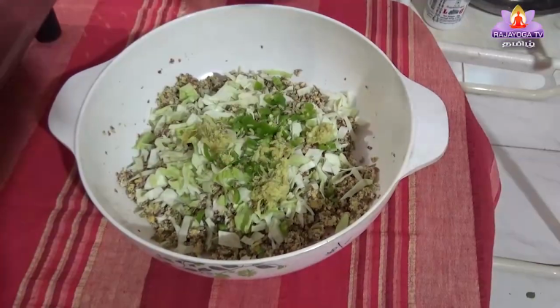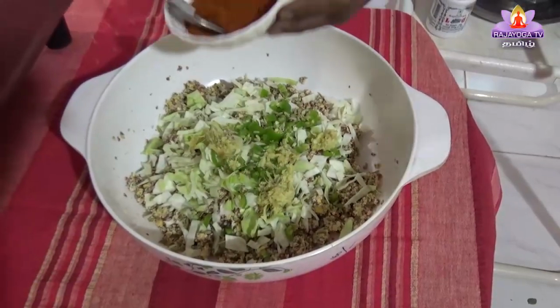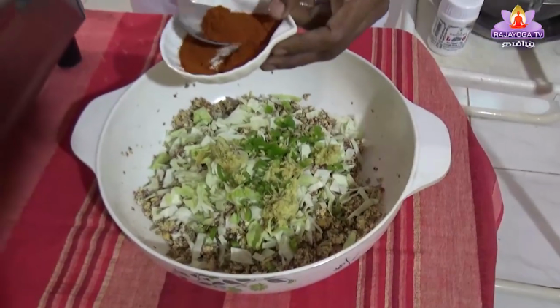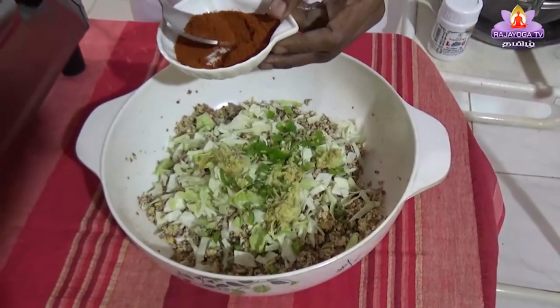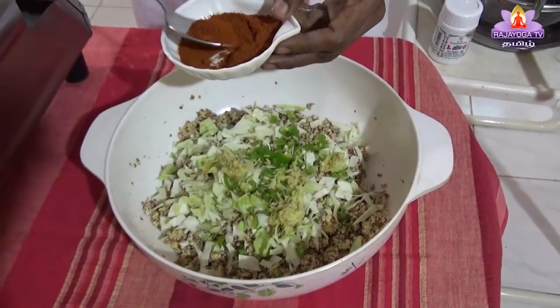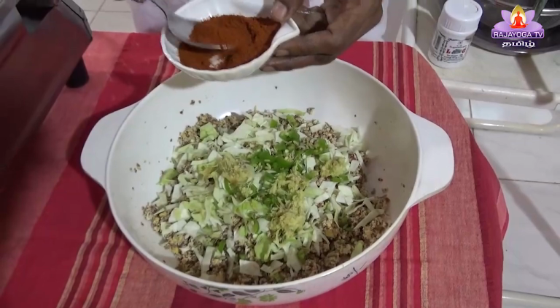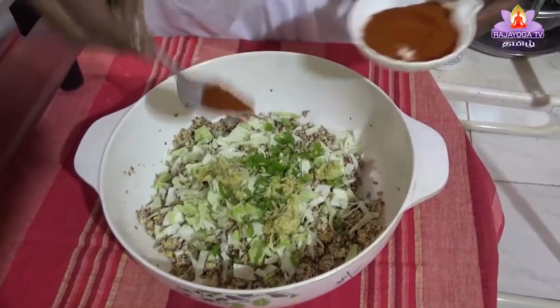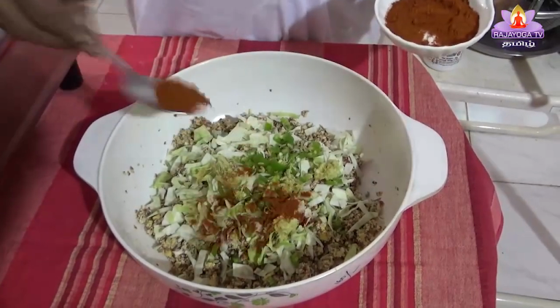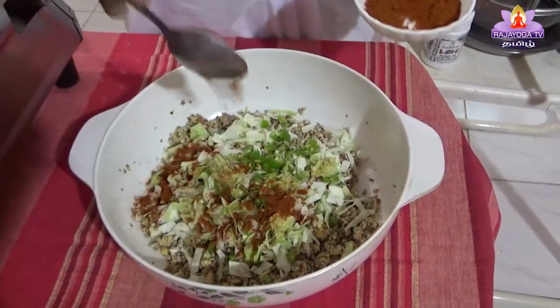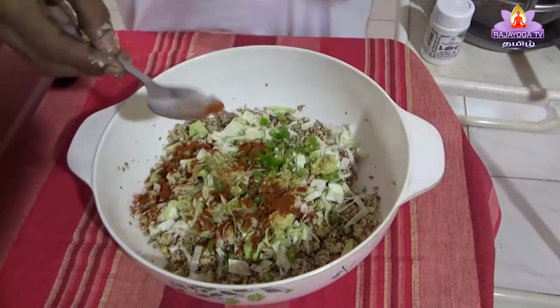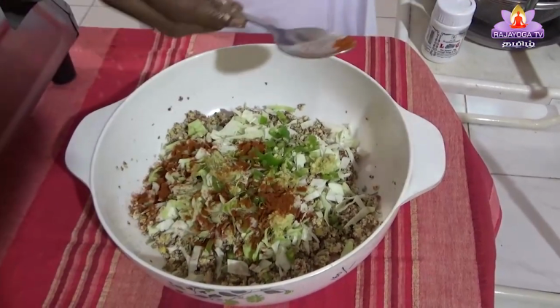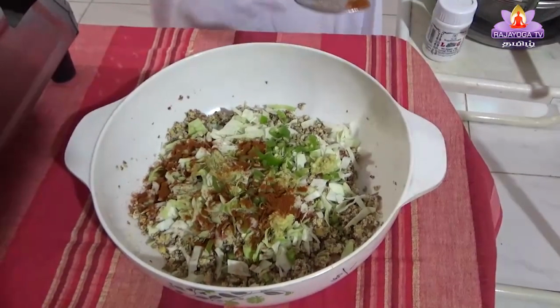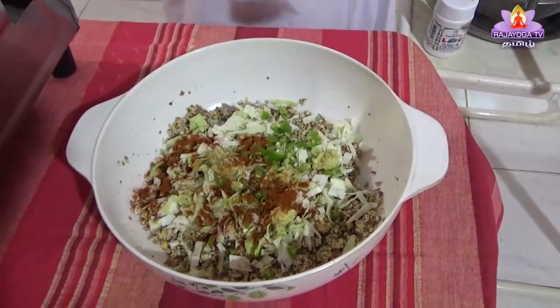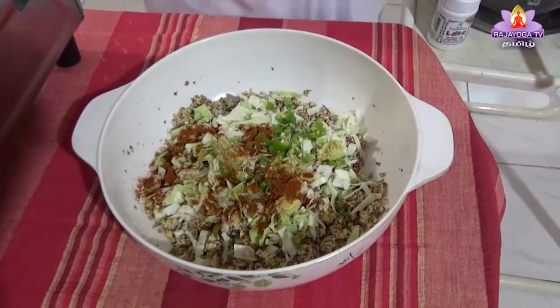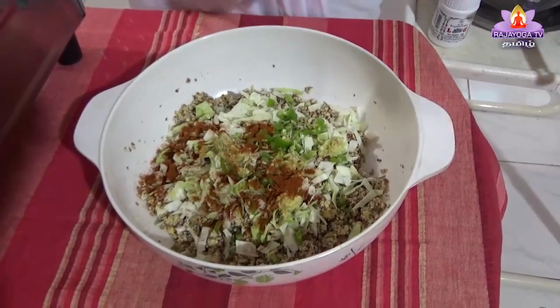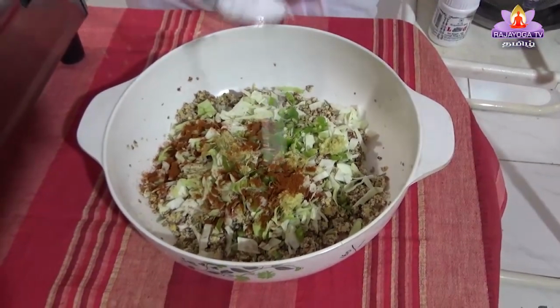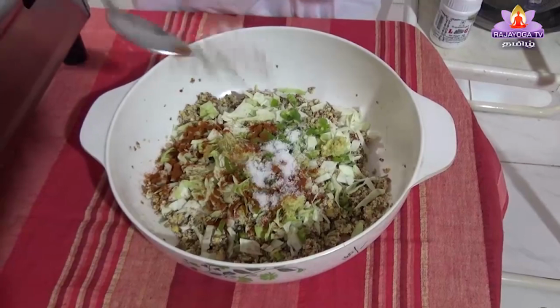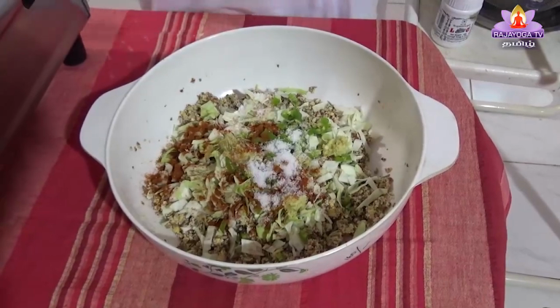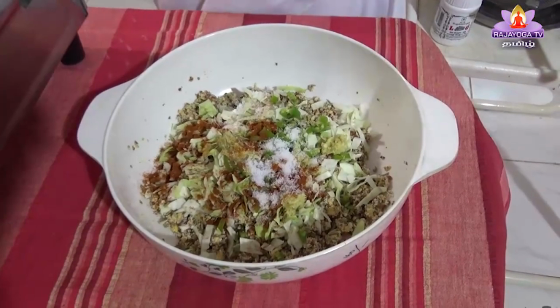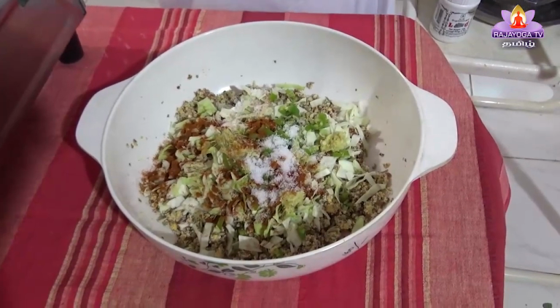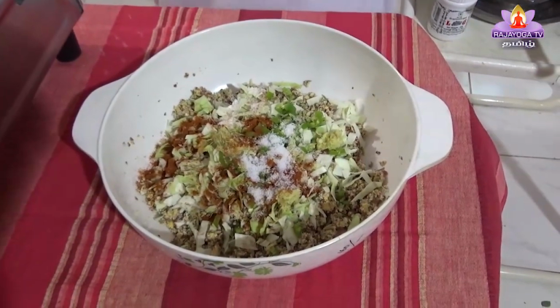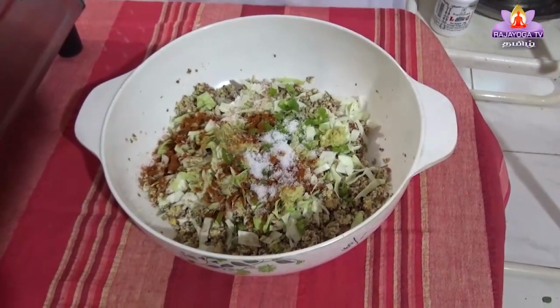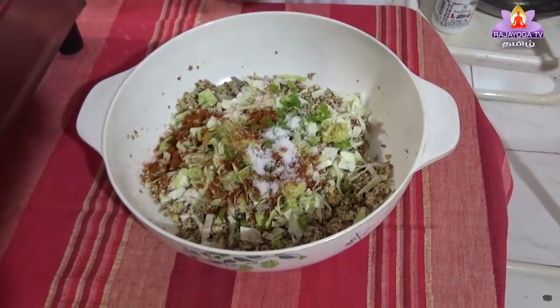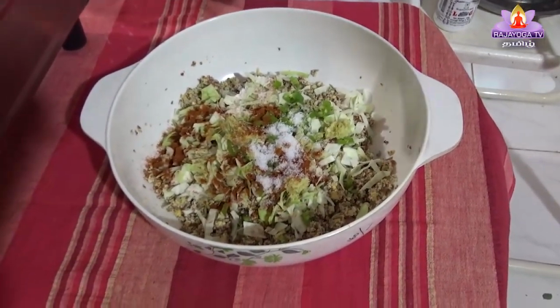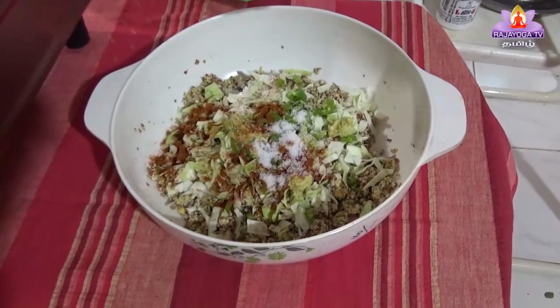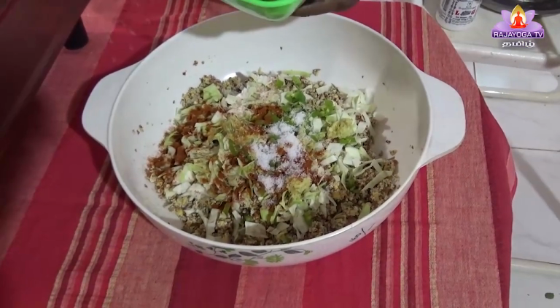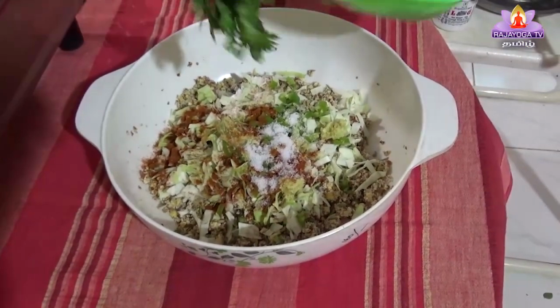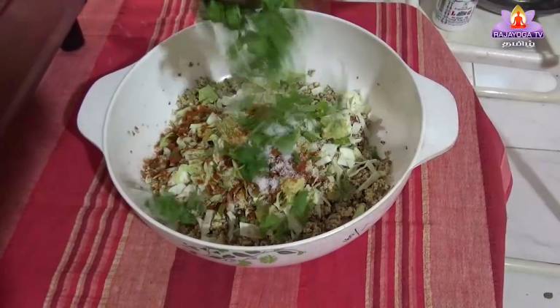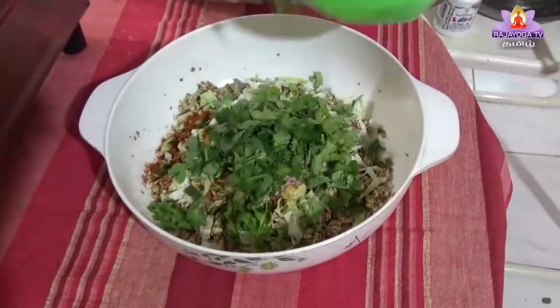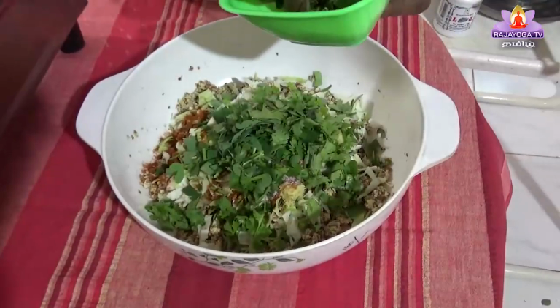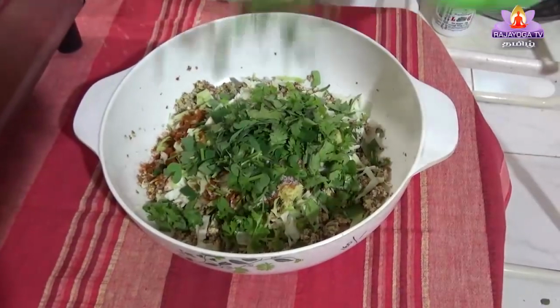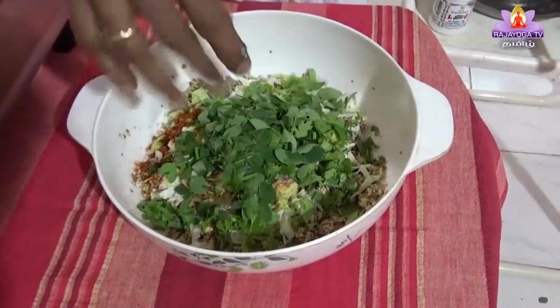When we put it into the pot, put it around a wrap, 1 spoon of oil, 1 spoon of daveya — this is the same thing — put it in the pot.